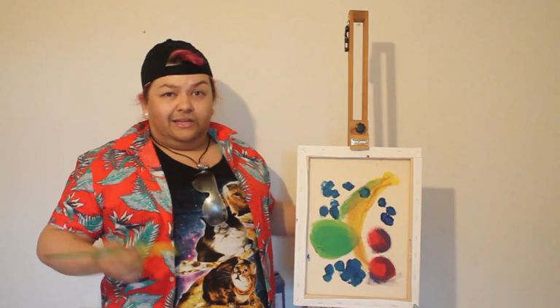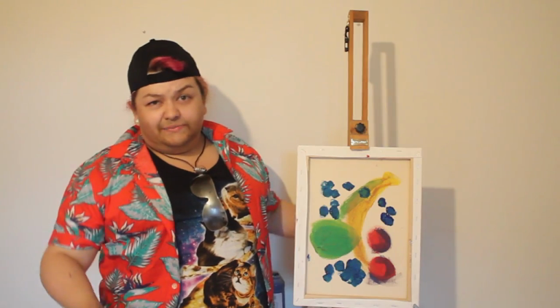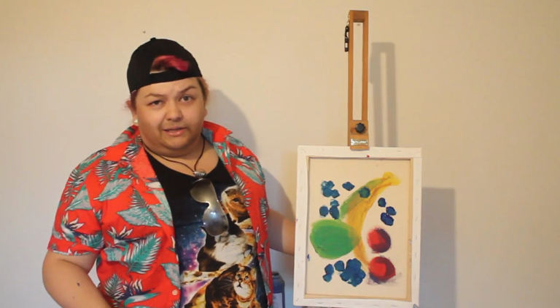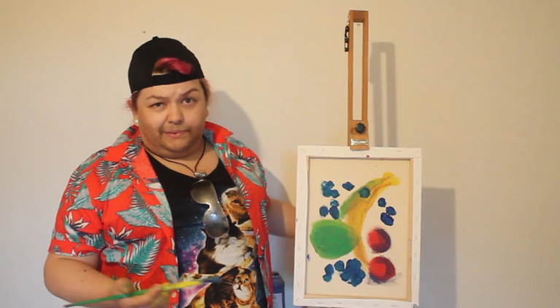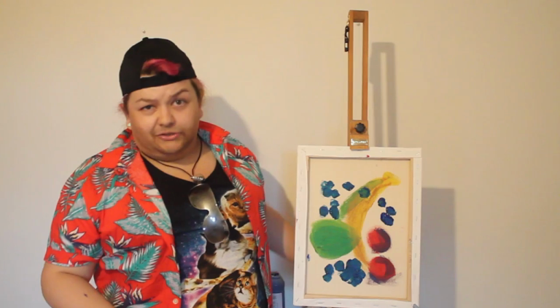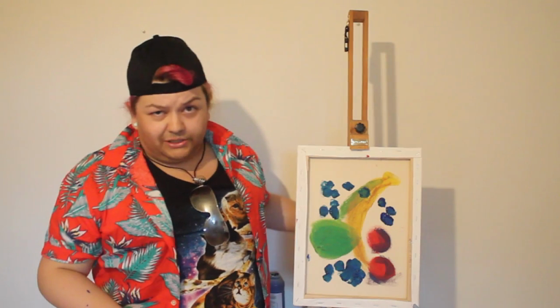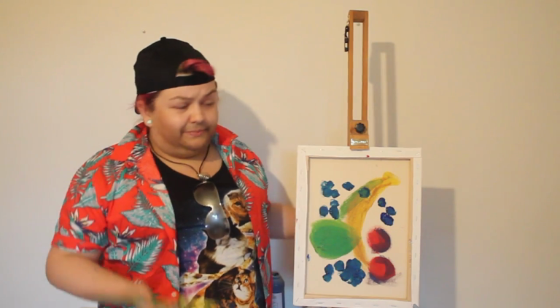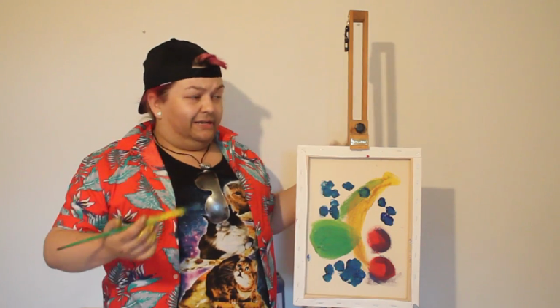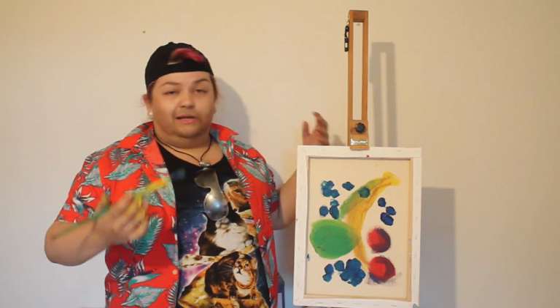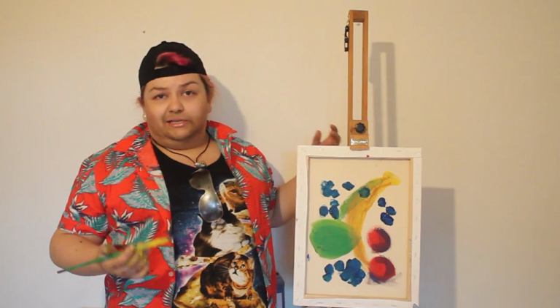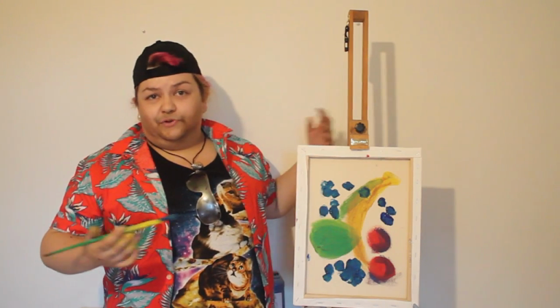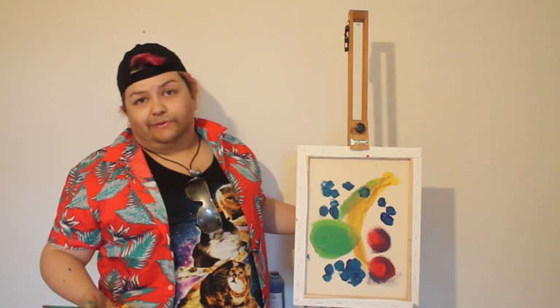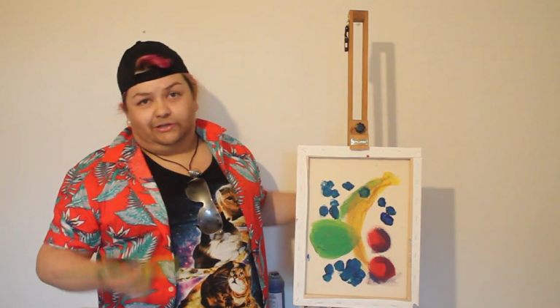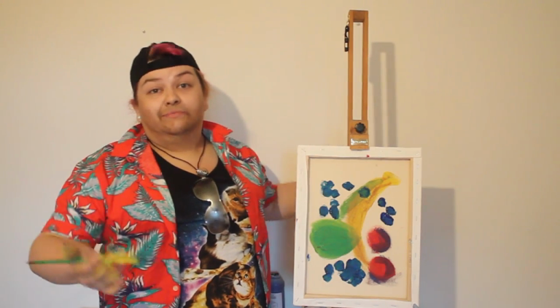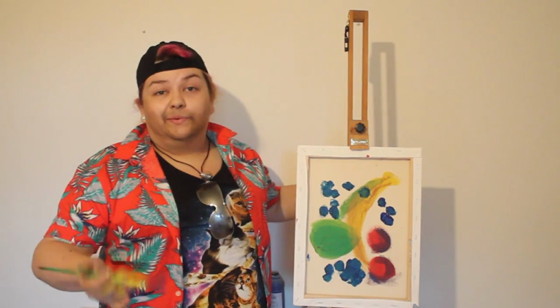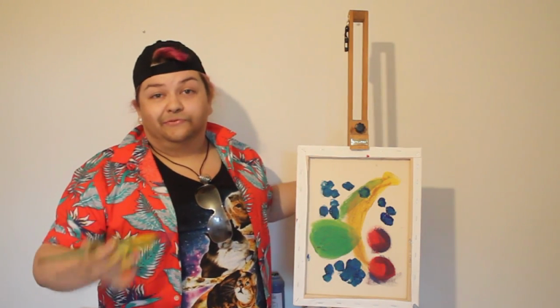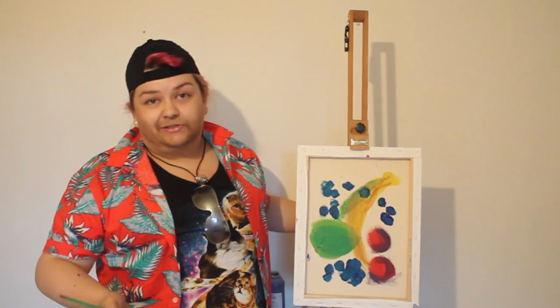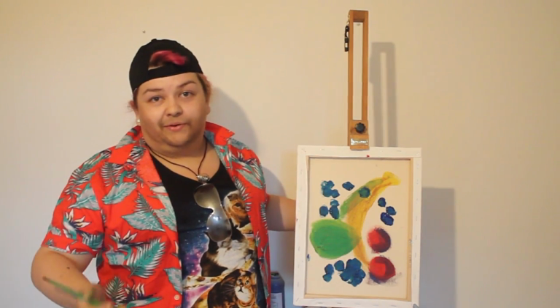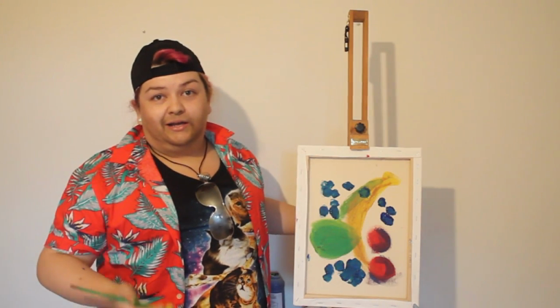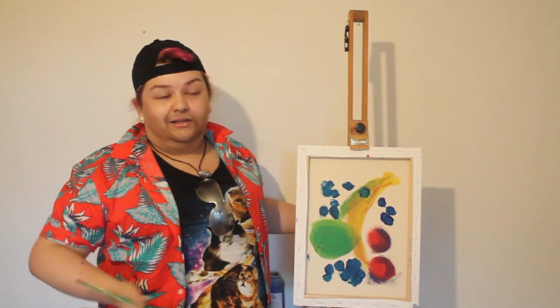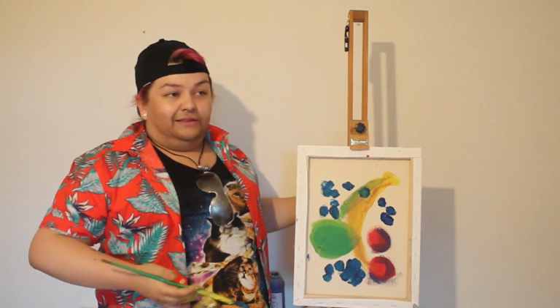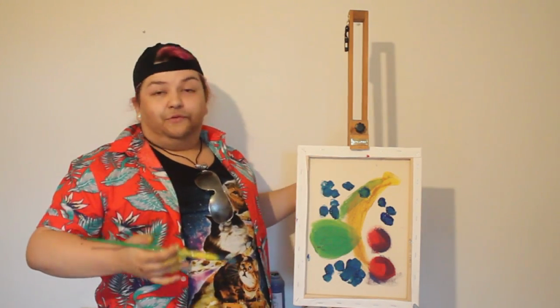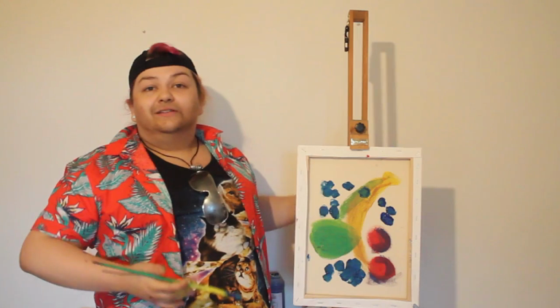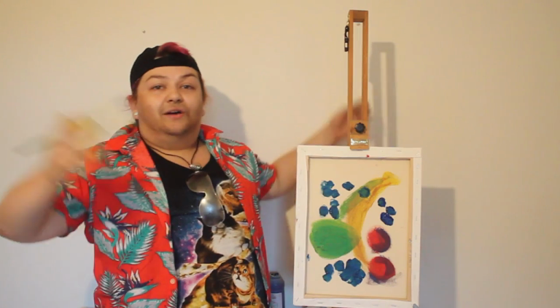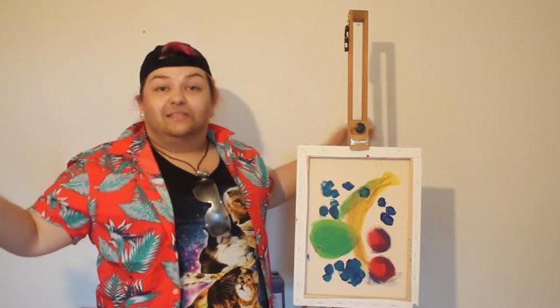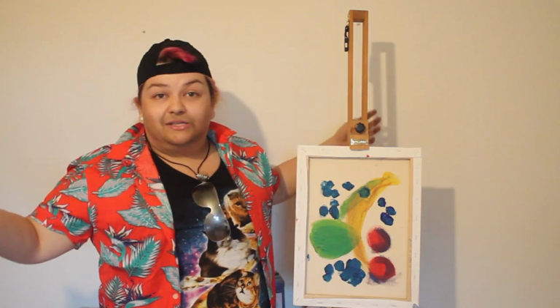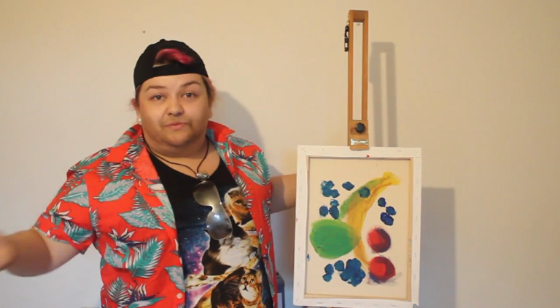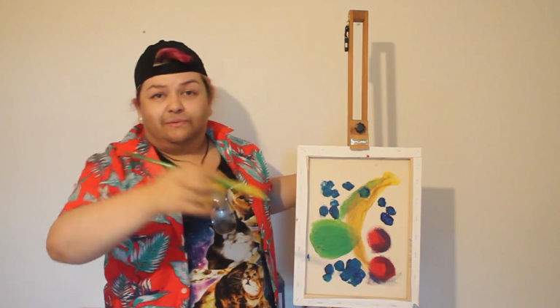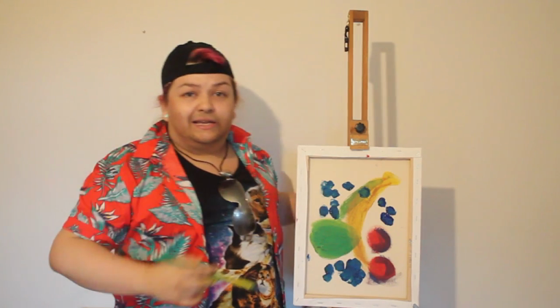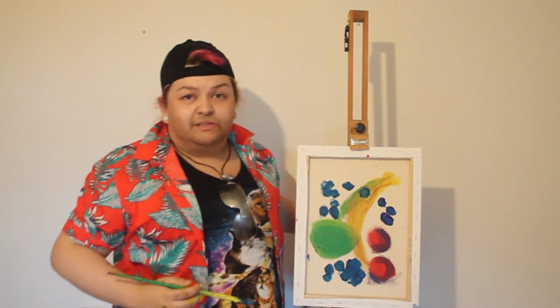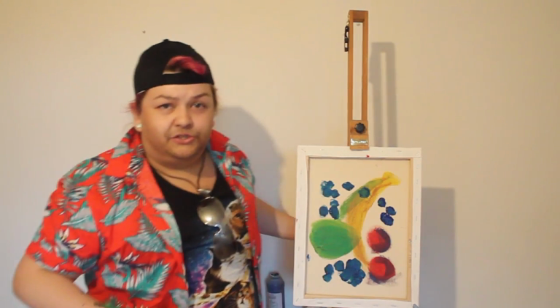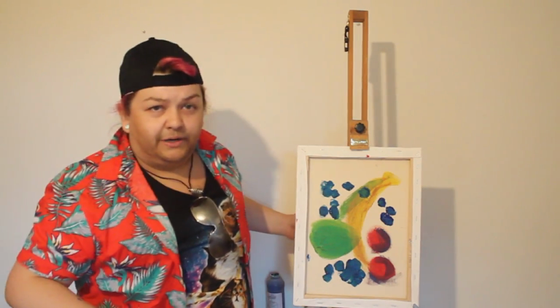Now this might be a little bit controversial, but in my mind, as far as I'm concerned, a tomato is a fruit. Therefore, so is tomato soup. So we're going to get some tomato soup on here.